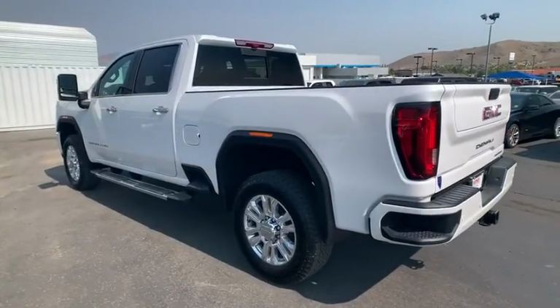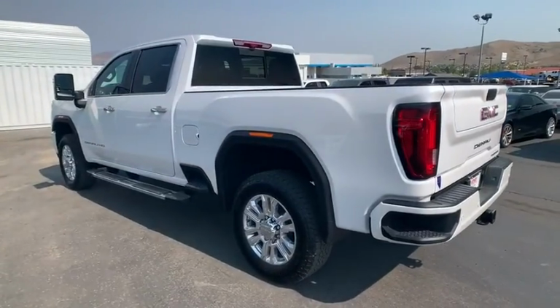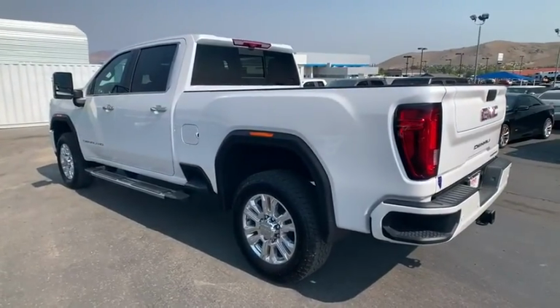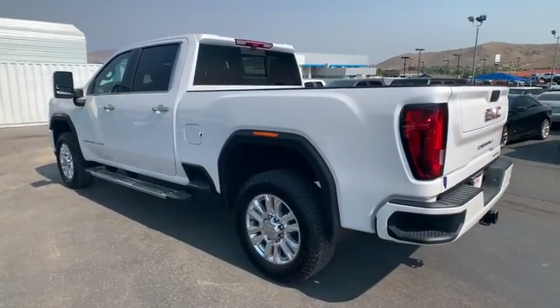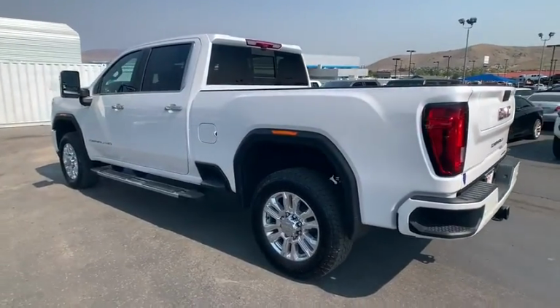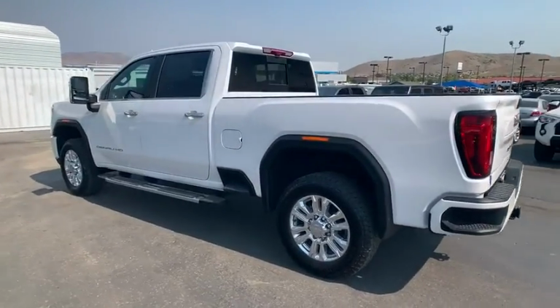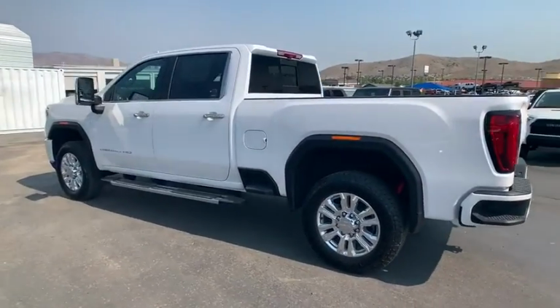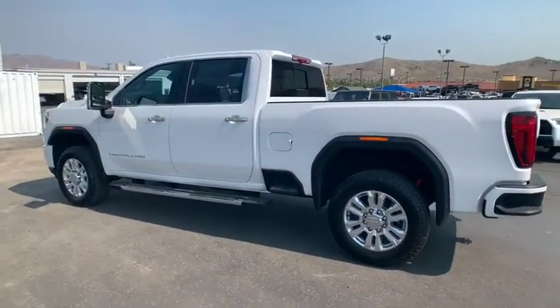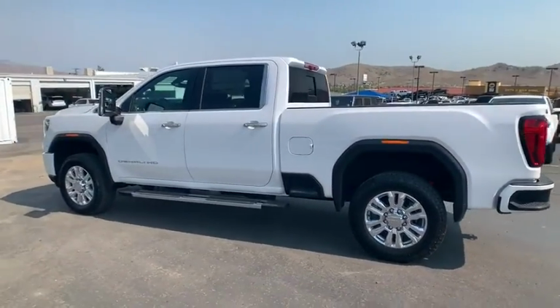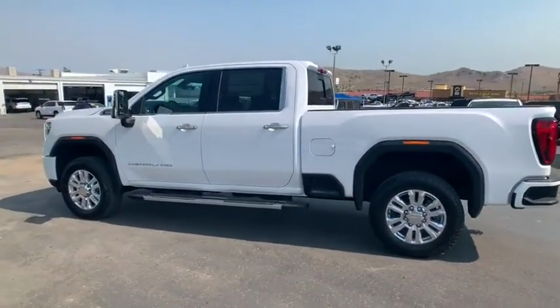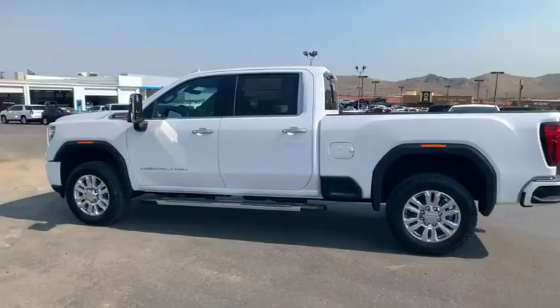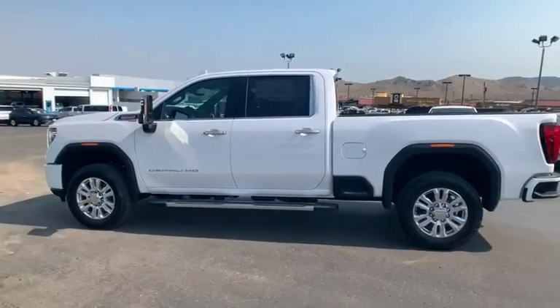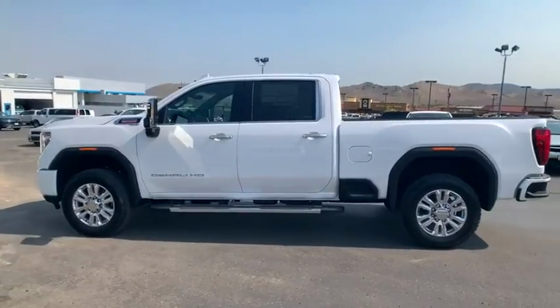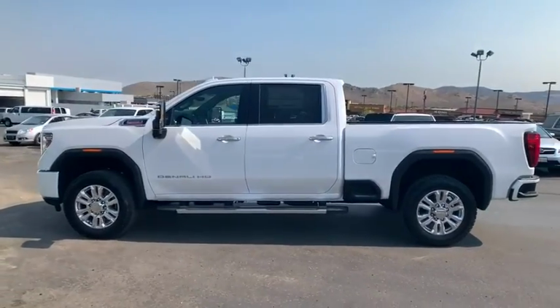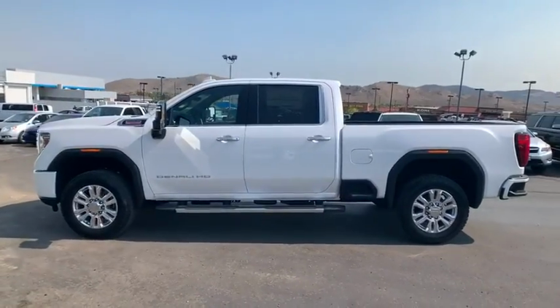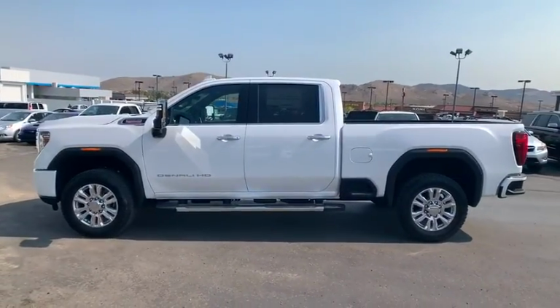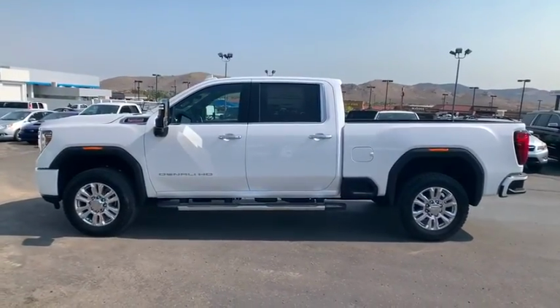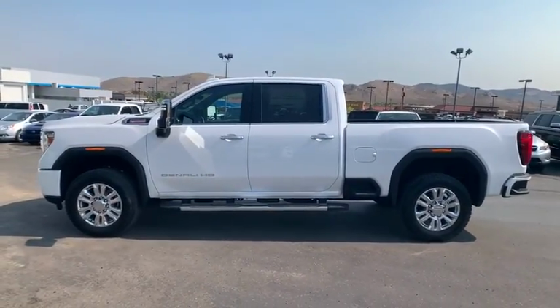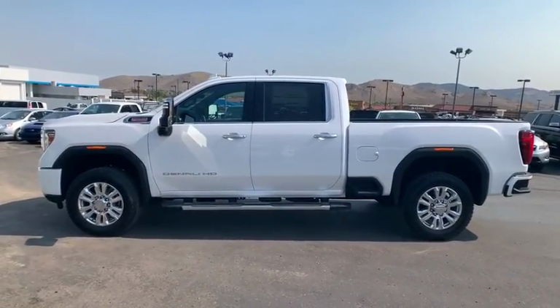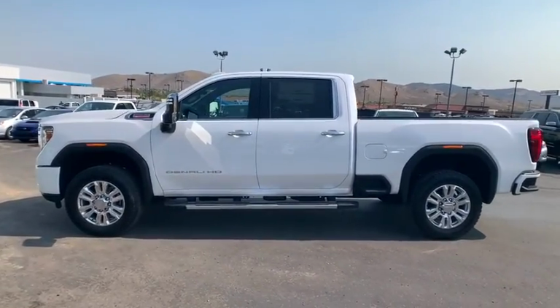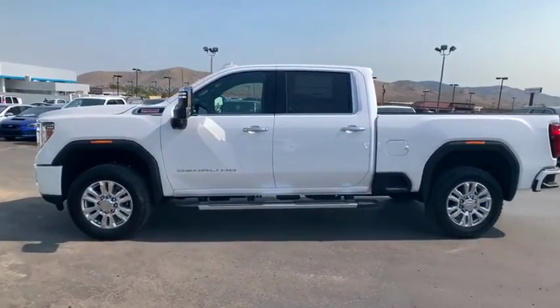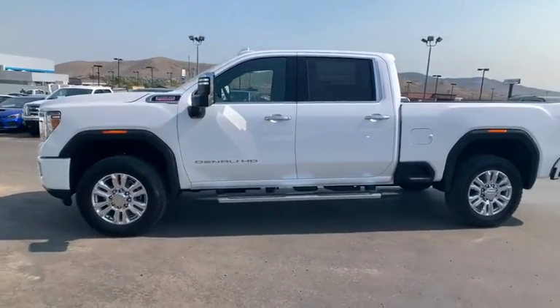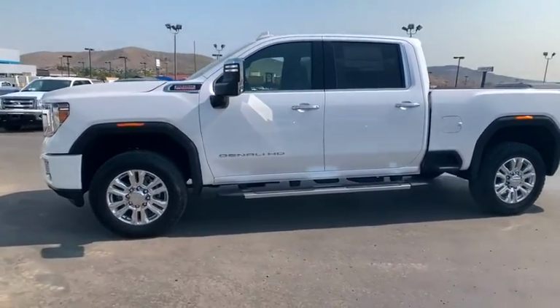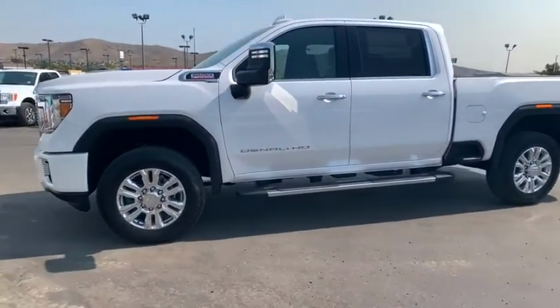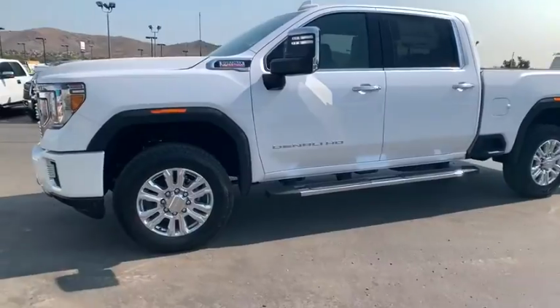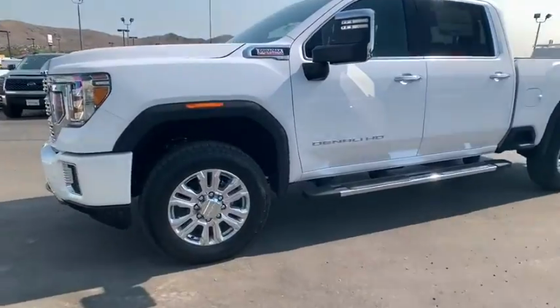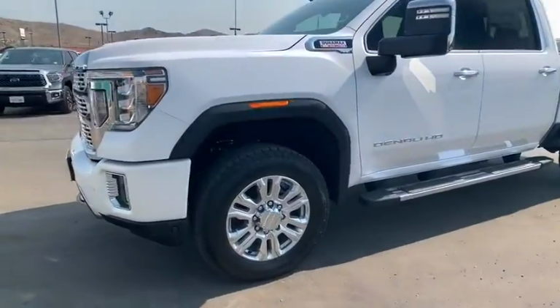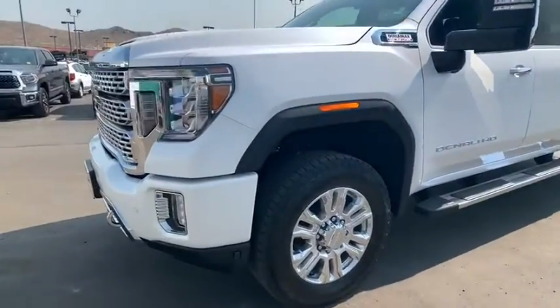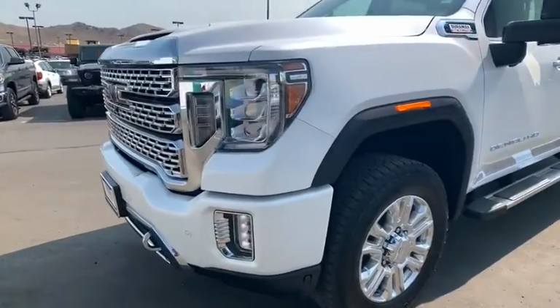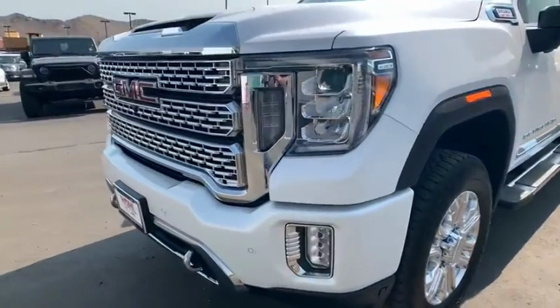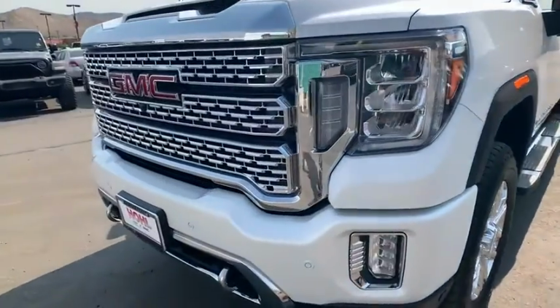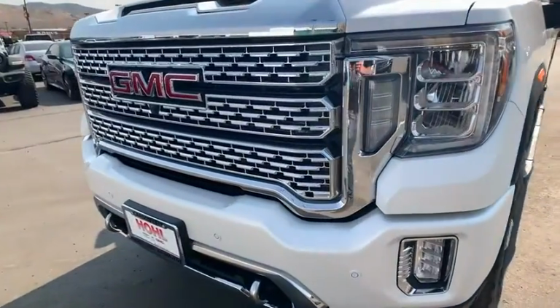Universal garage door opener, eight speakers, power door locks, fog lights, heated front seats, electronic stability control, heated steering wheel, compass, security system, rear window defroster.